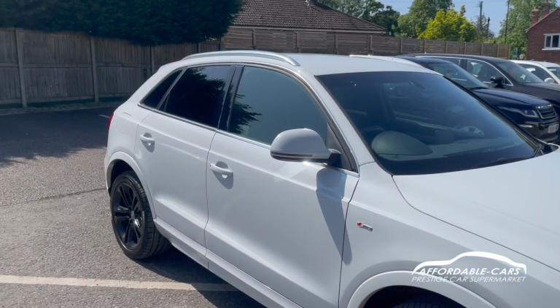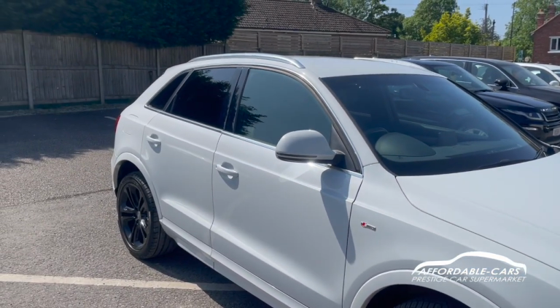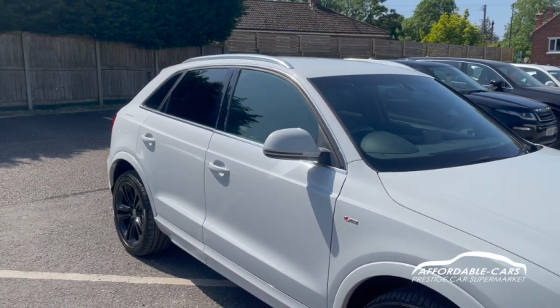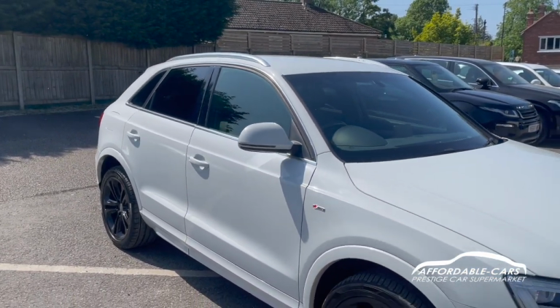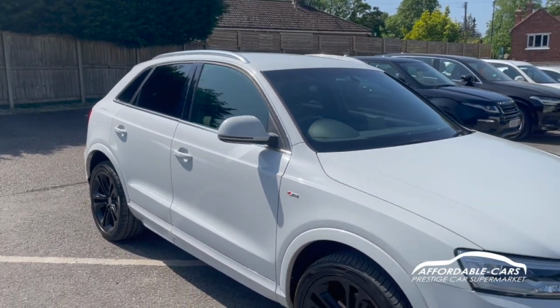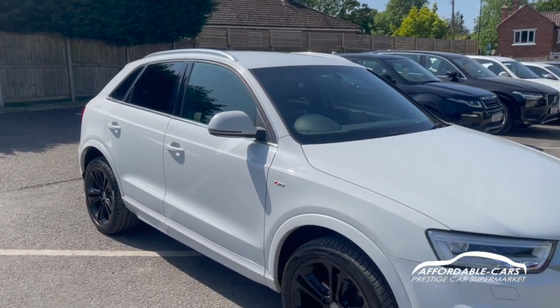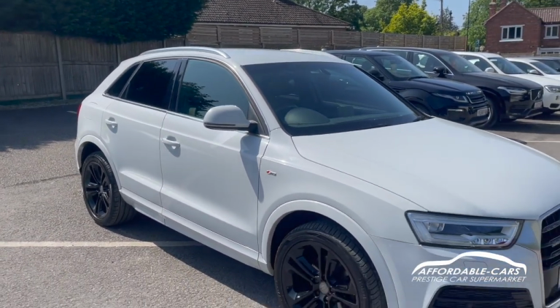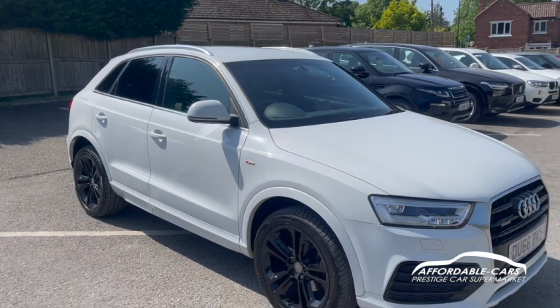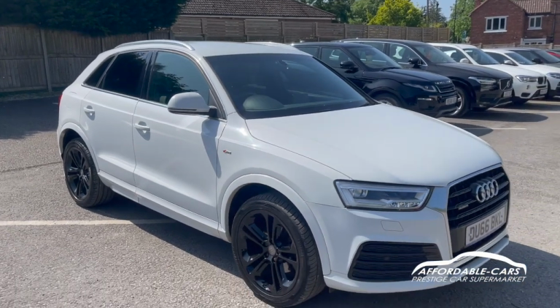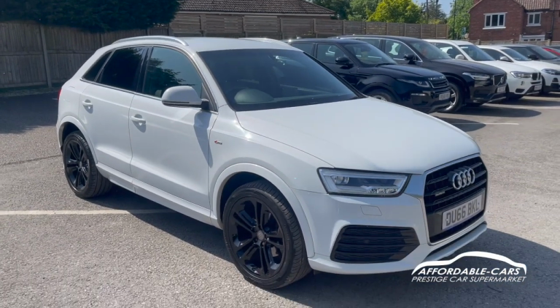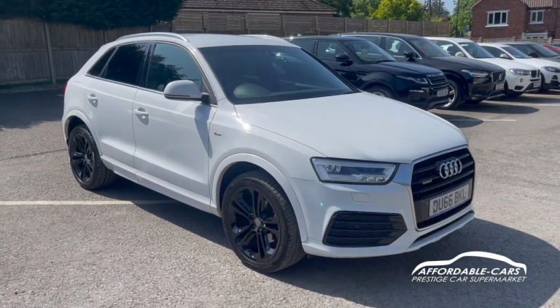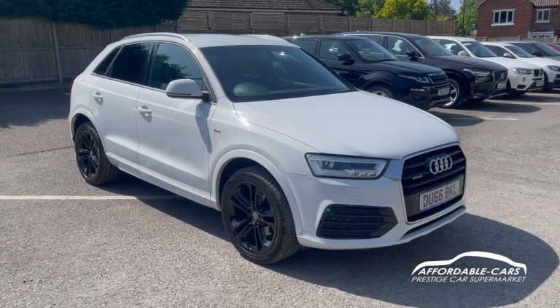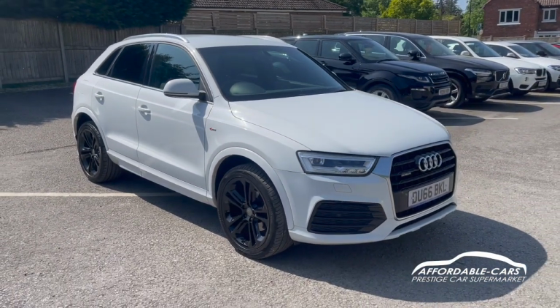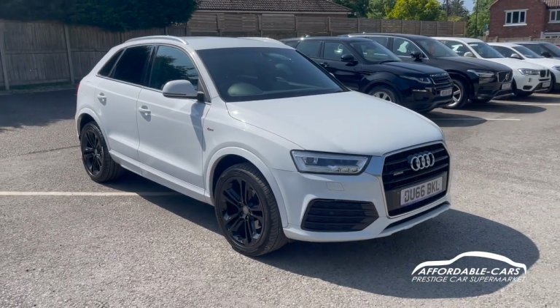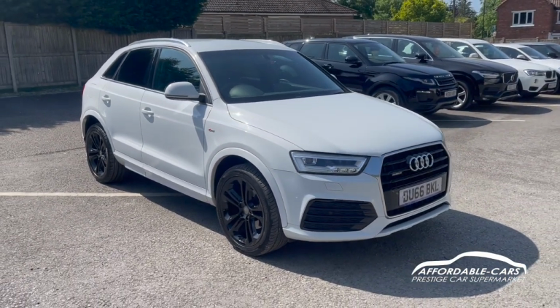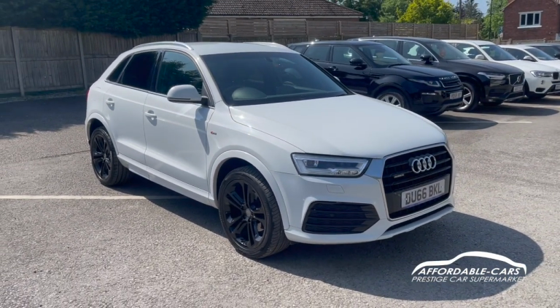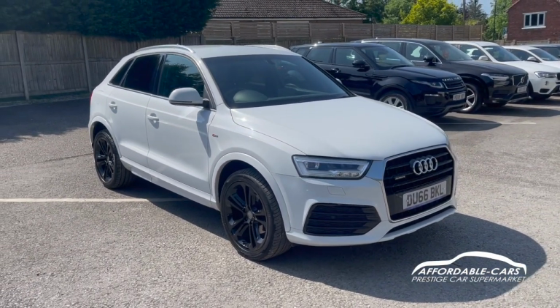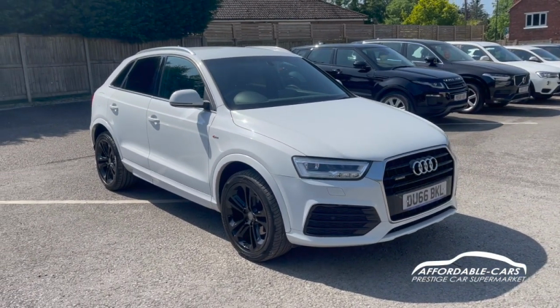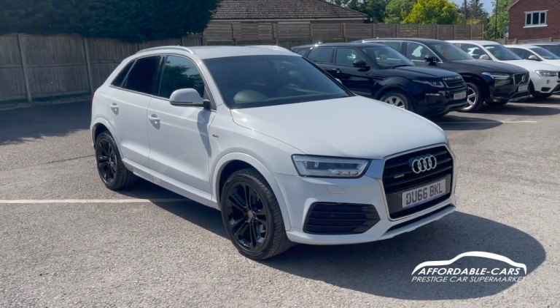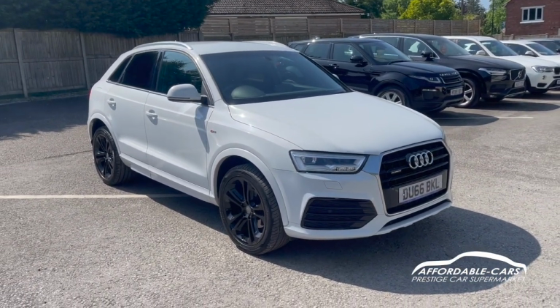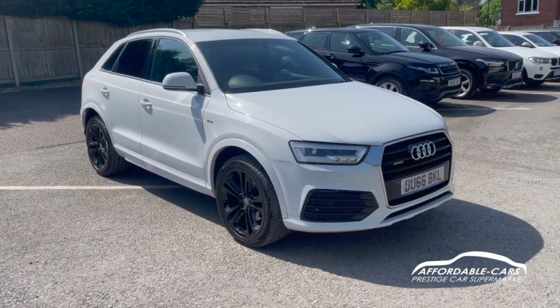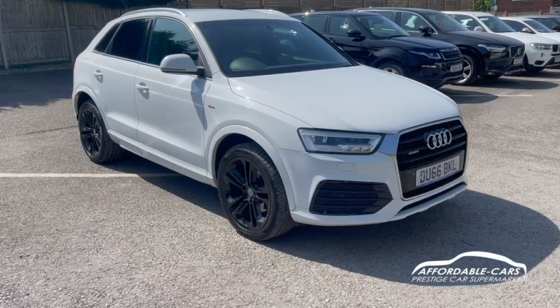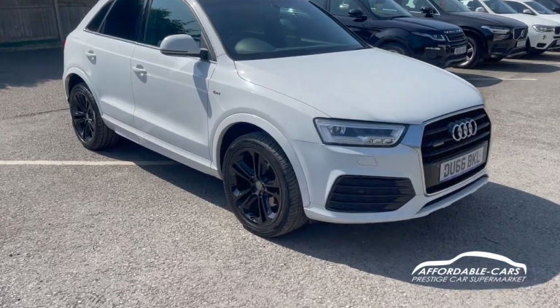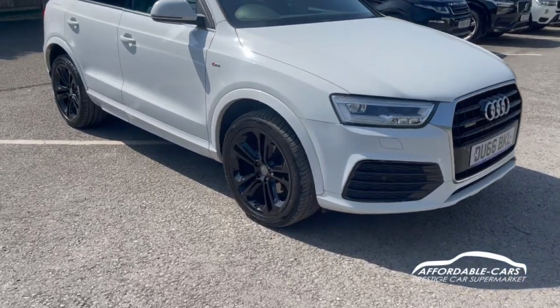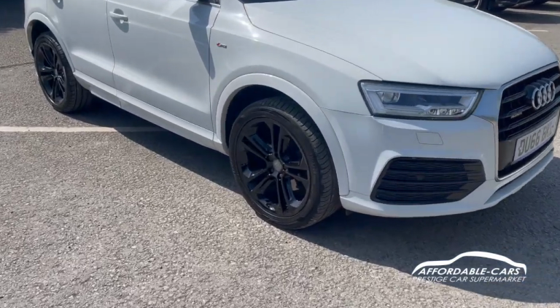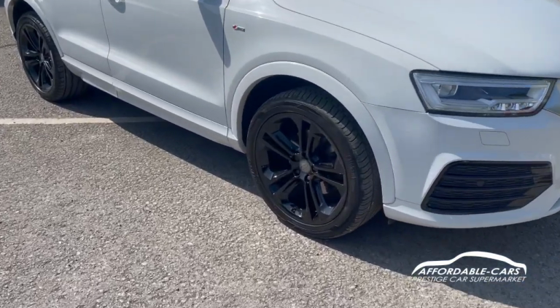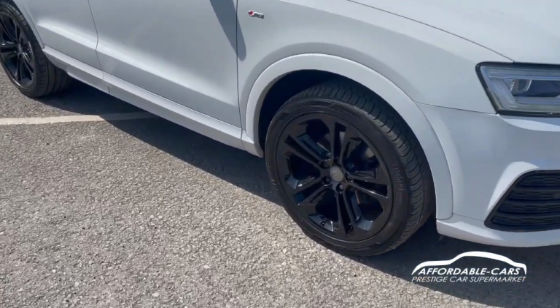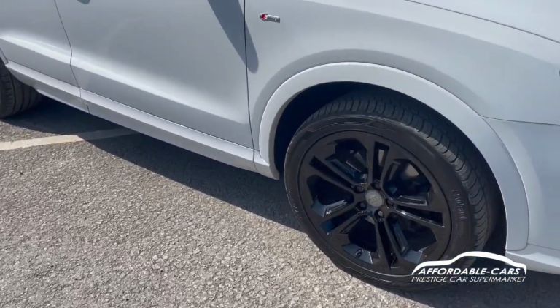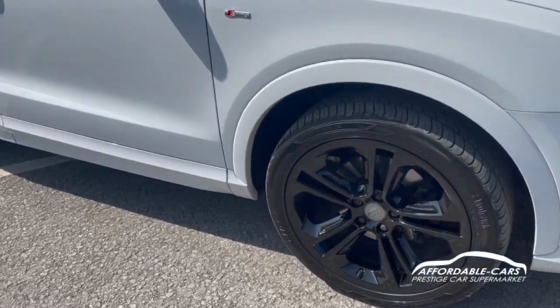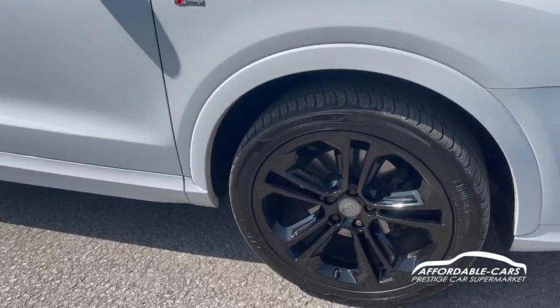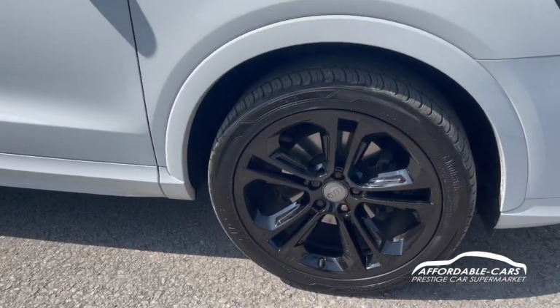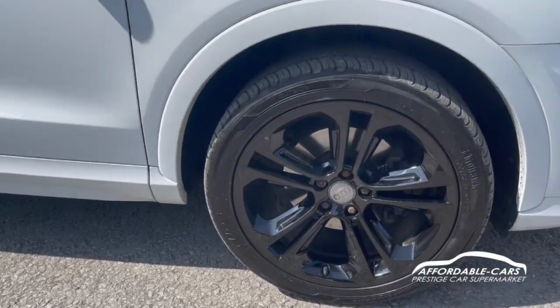This is actually the S-Line Edition as well, so you've got a nice S-Line styling kit around the car, which just makes it look absolutely great and stand out from other Audis. Going down to the alloys, these are the 19-inch twin-spoke alloys finished in black.